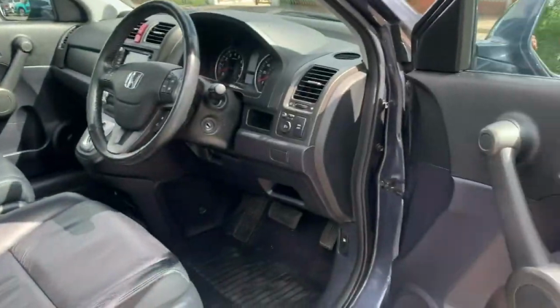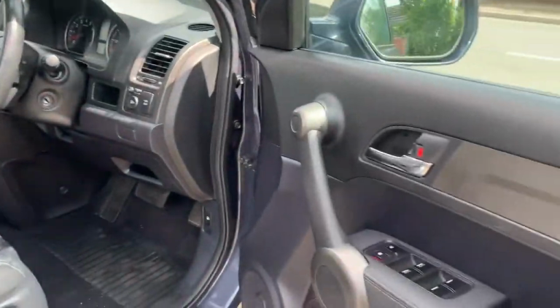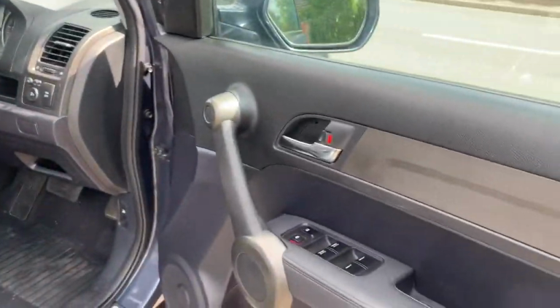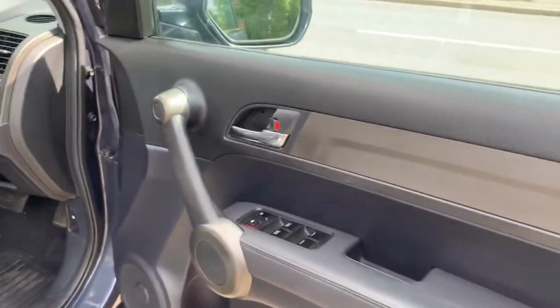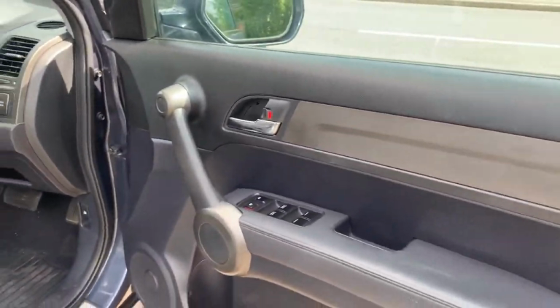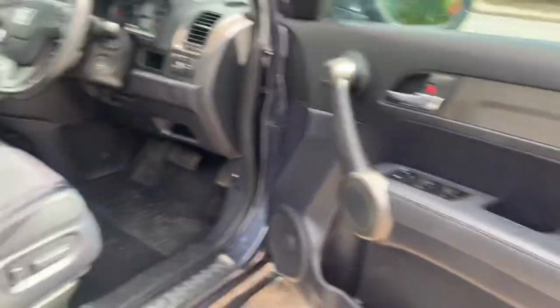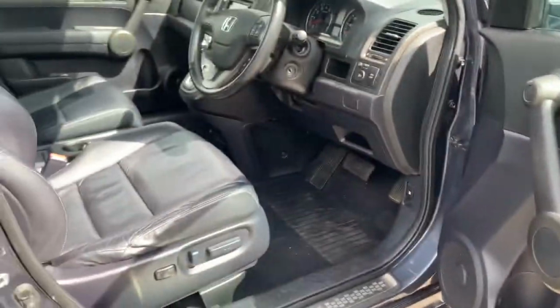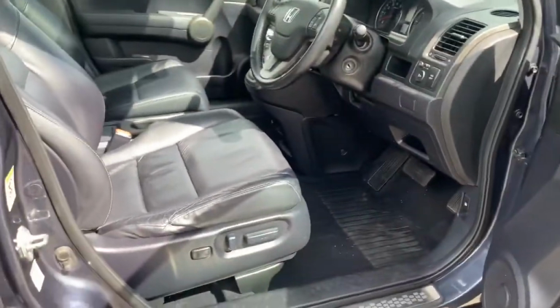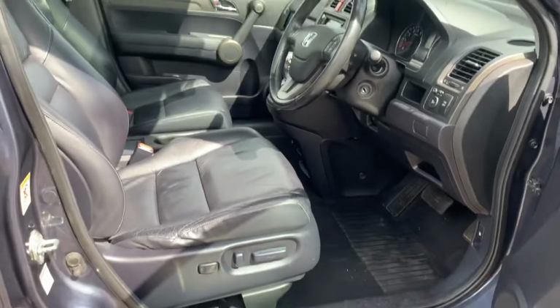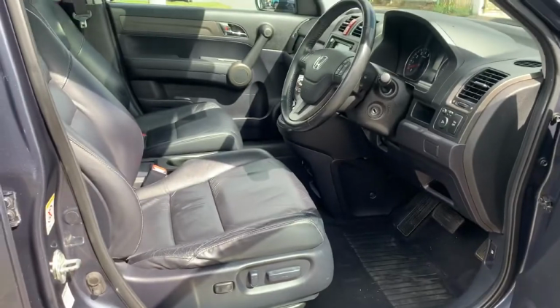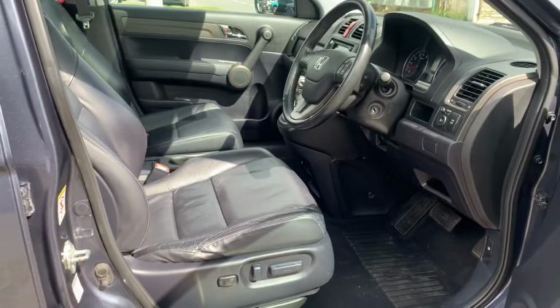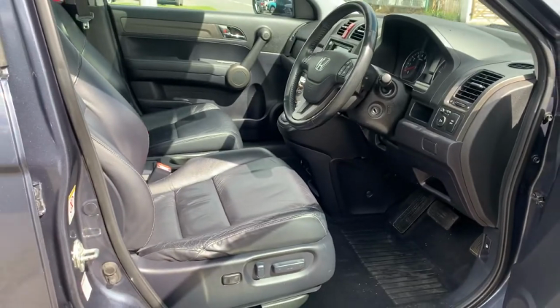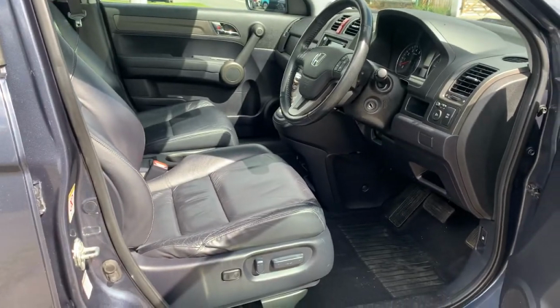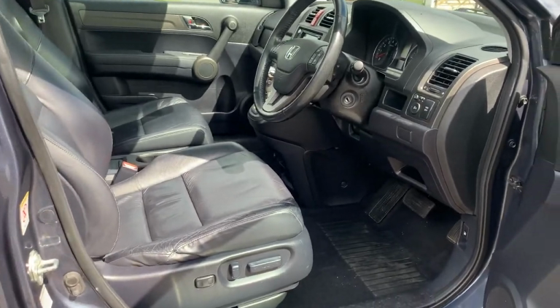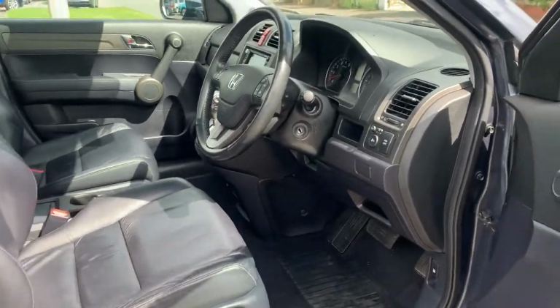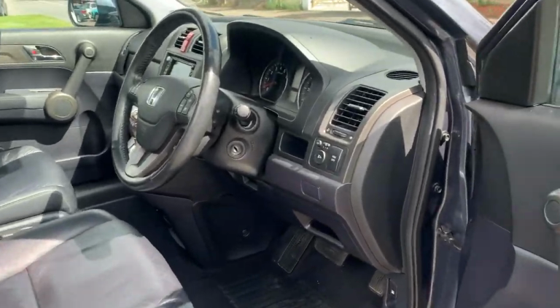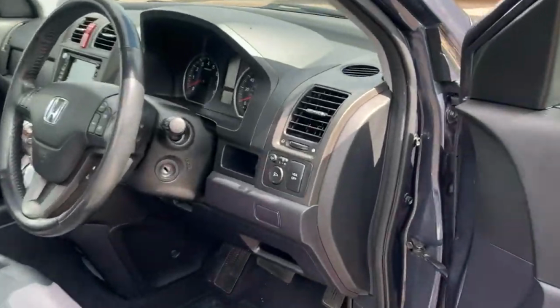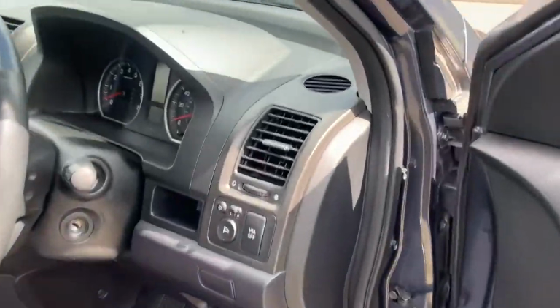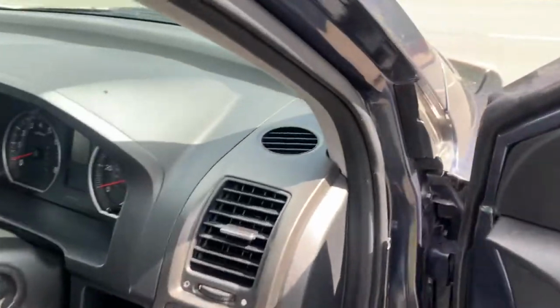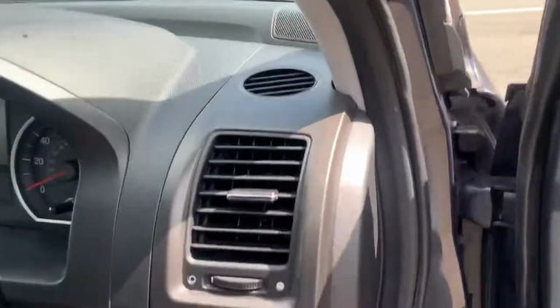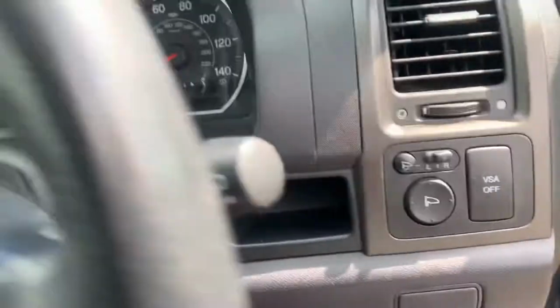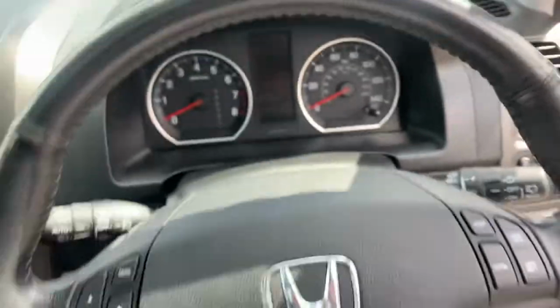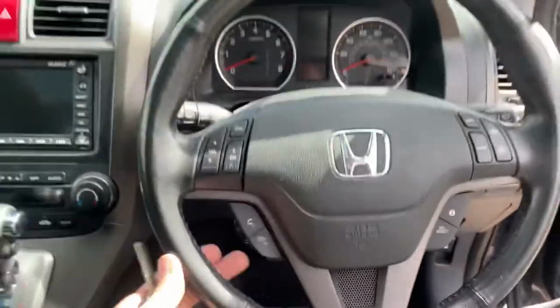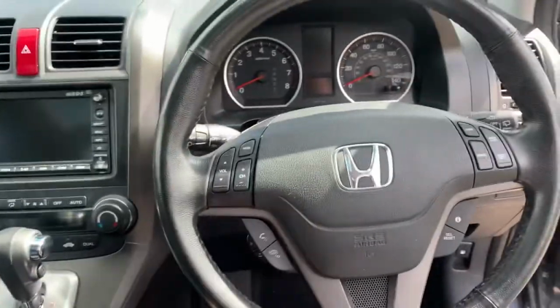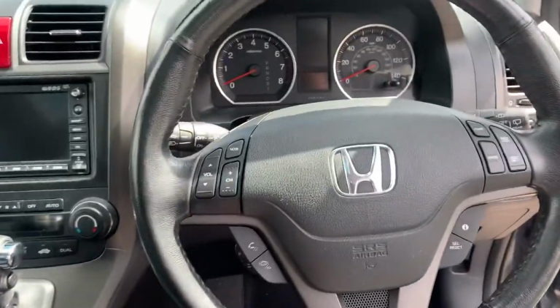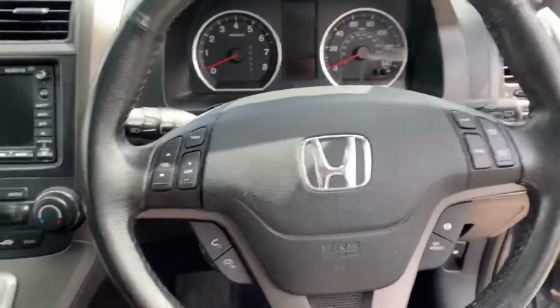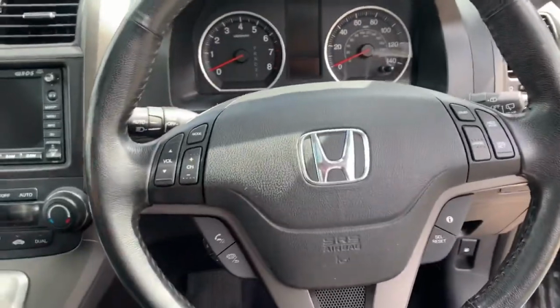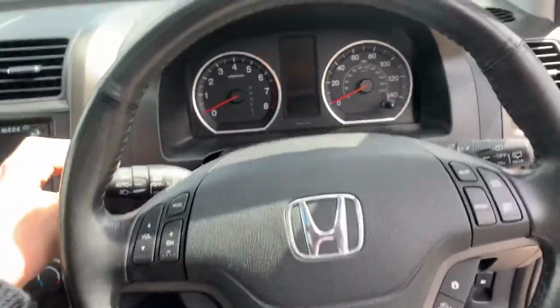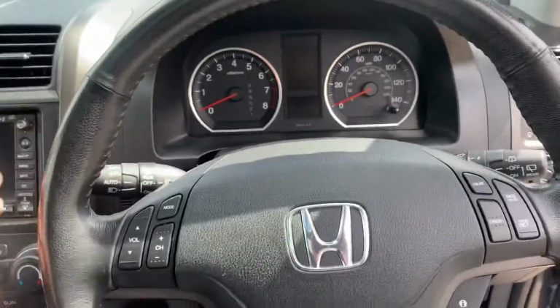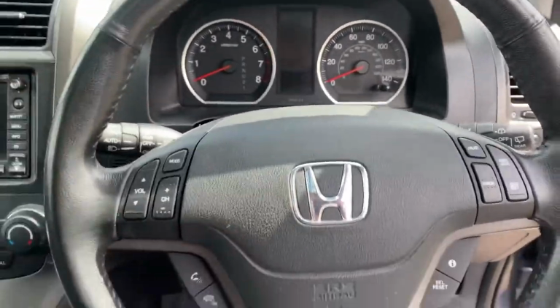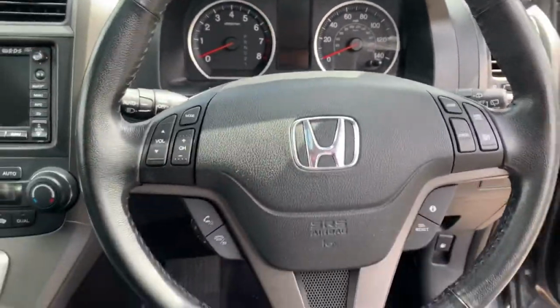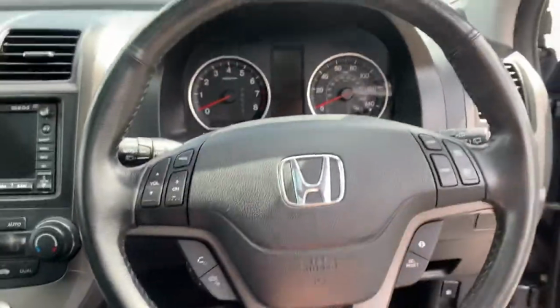Front and back electric windows, electric heated seats, electric mirrors, and electric folding leather-wrapped steering wheel. Automatic lights and wipers.